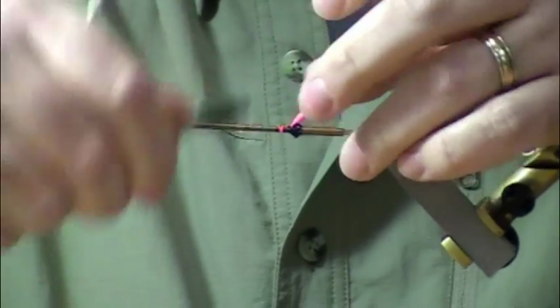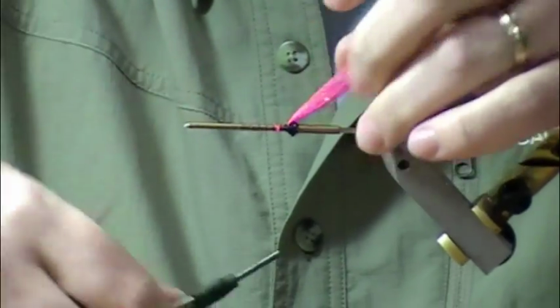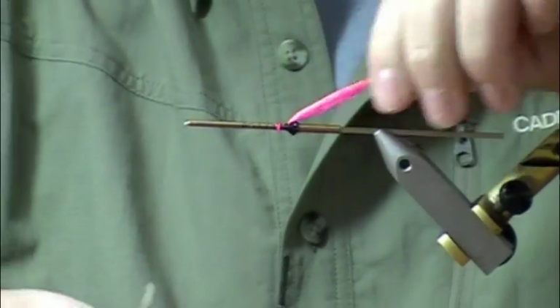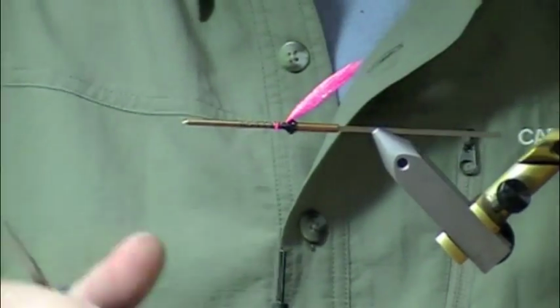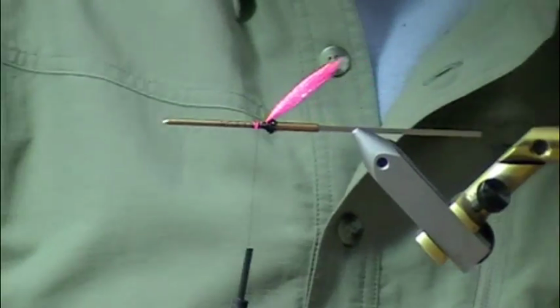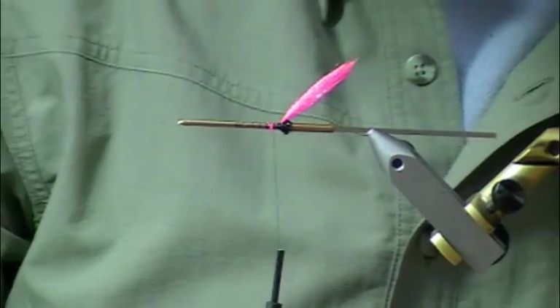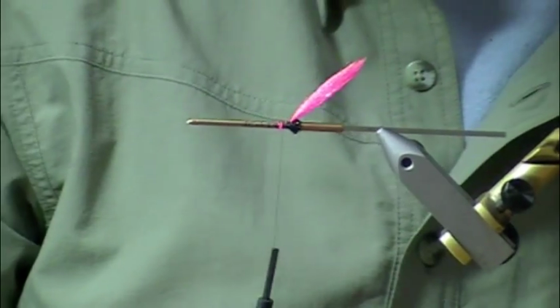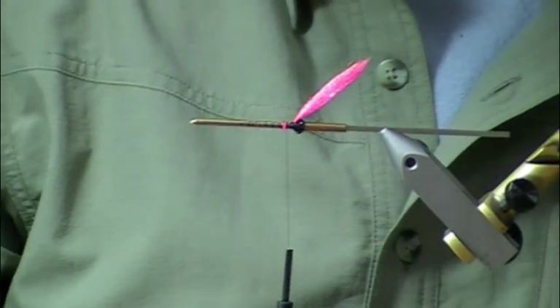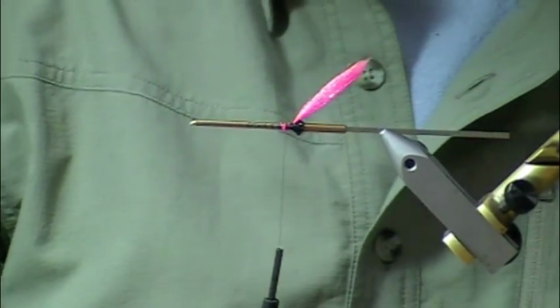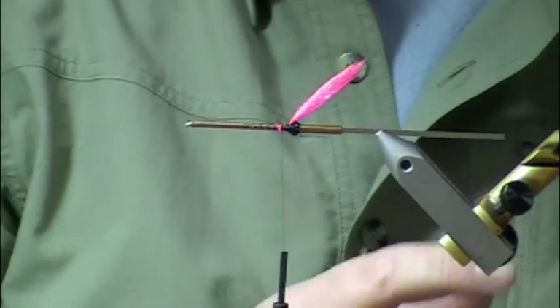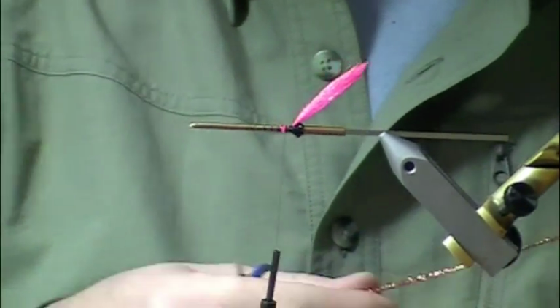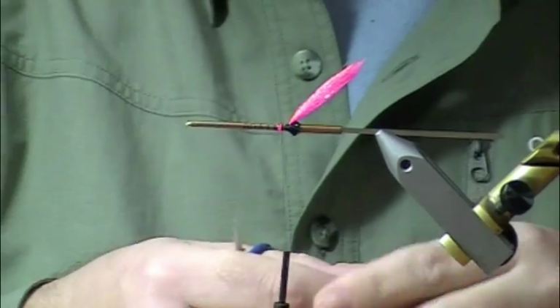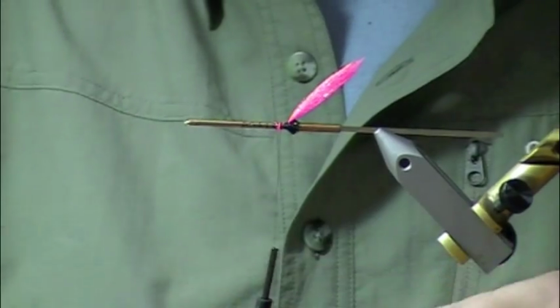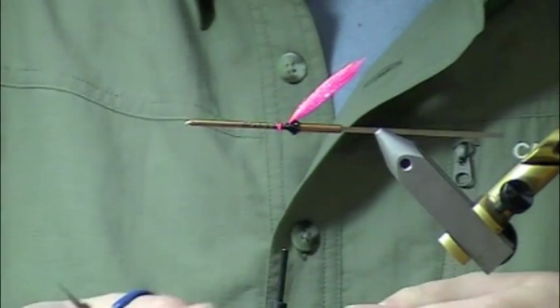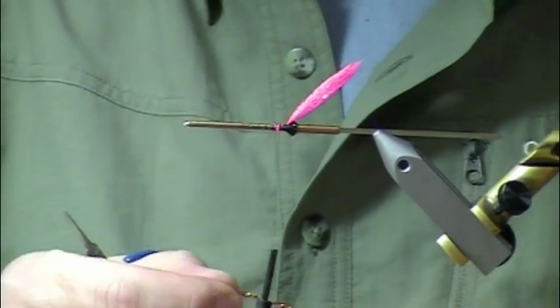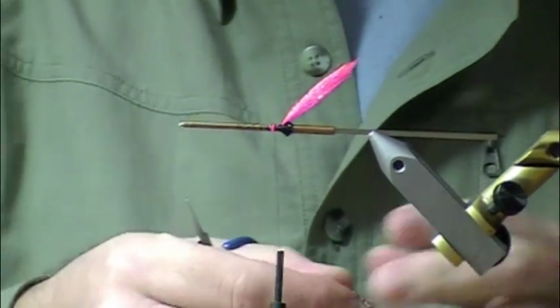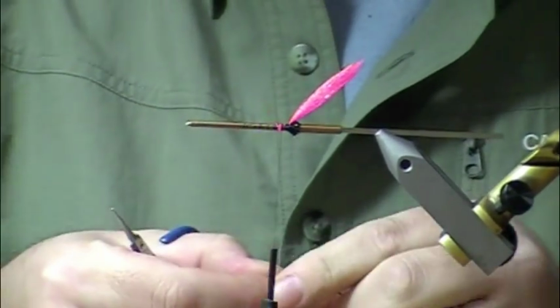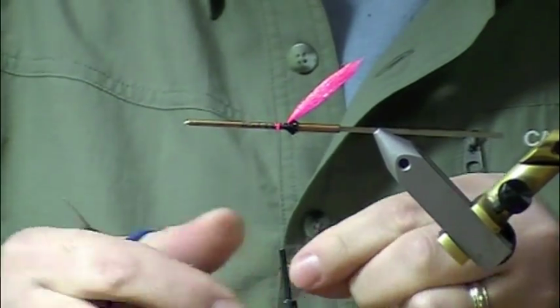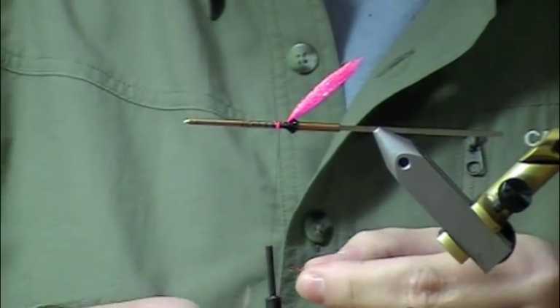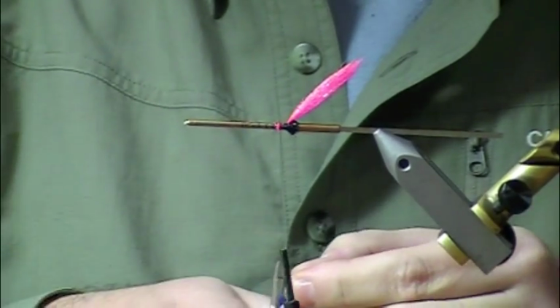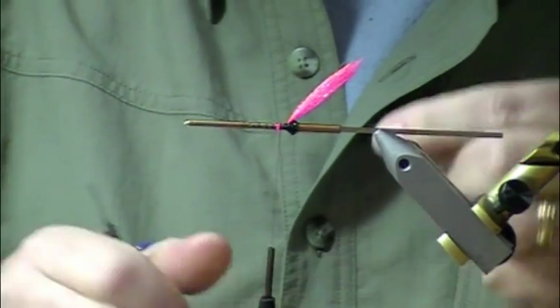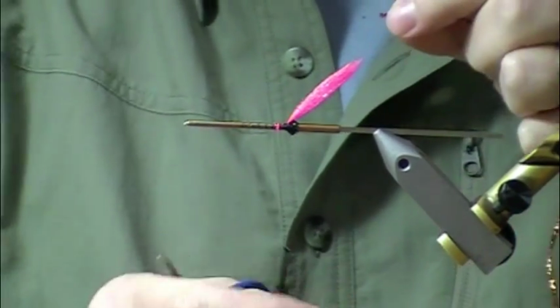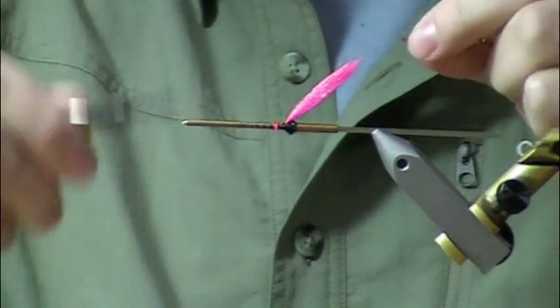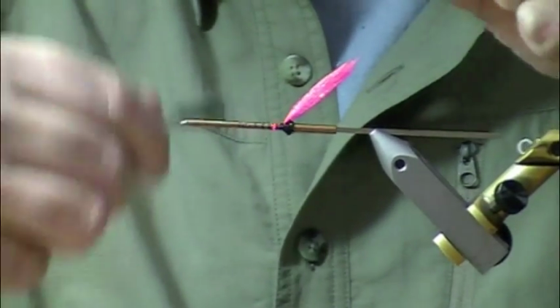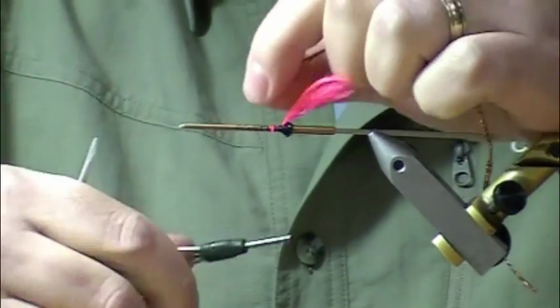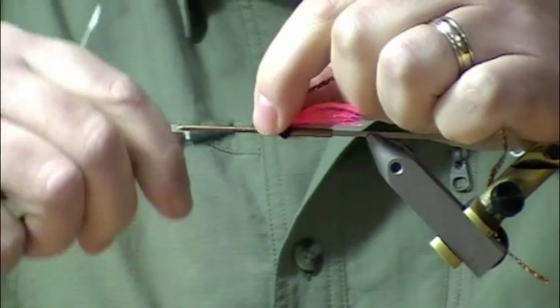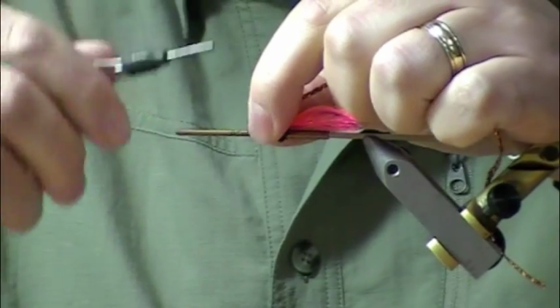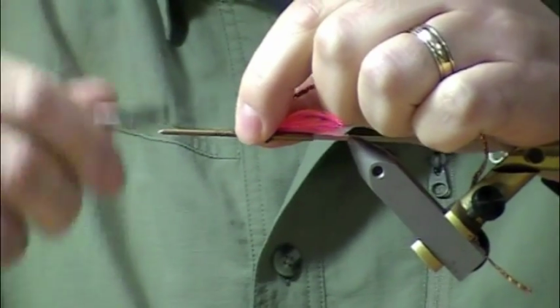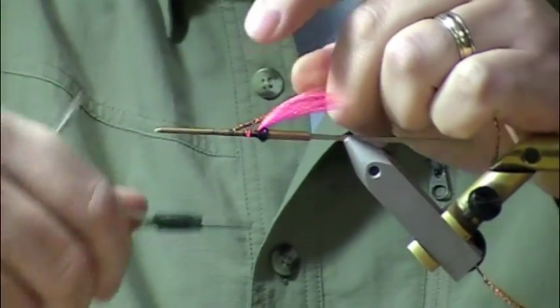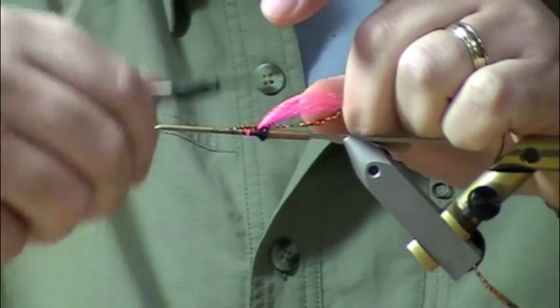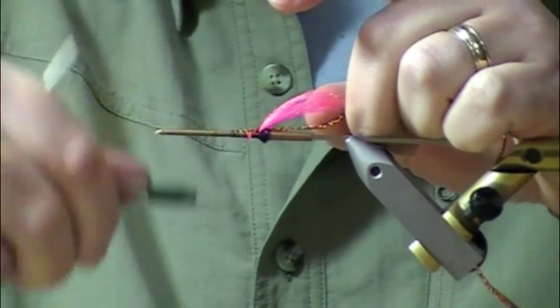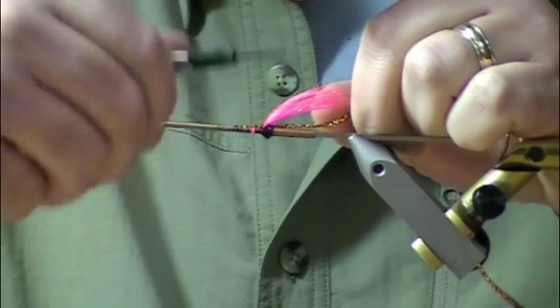Next we'll do the rear half of the body with some copper flat braid or round braid — whatever you've got, as long as it's a copper braid. Tie that in.